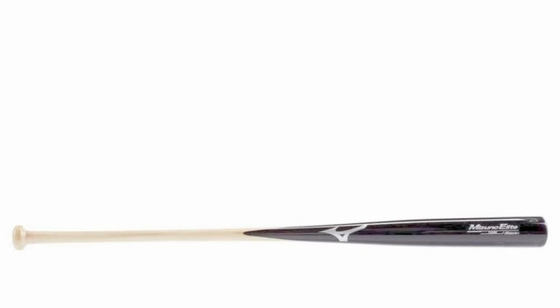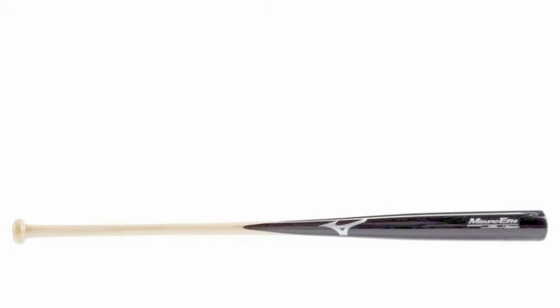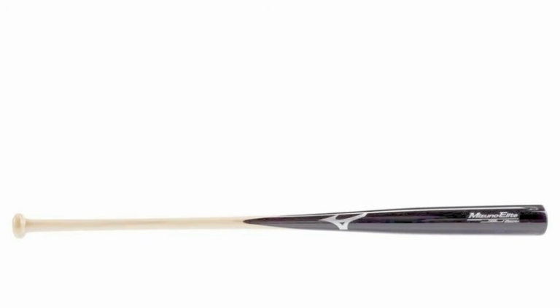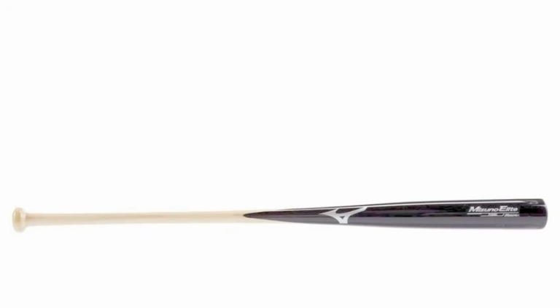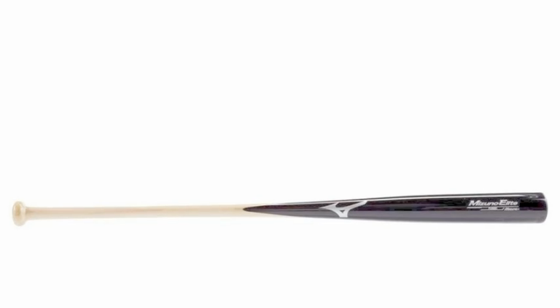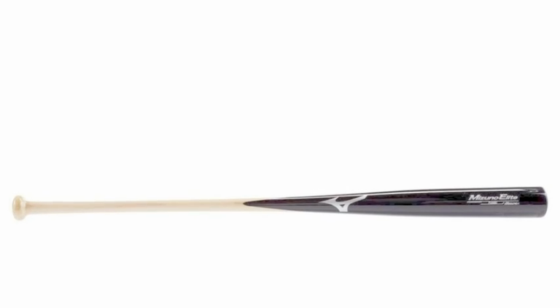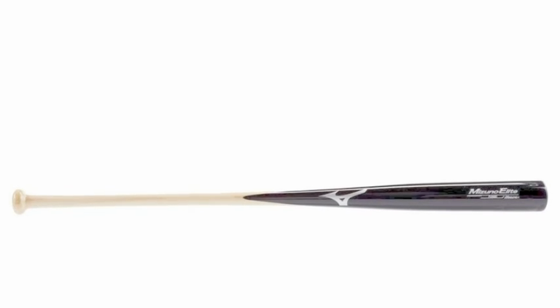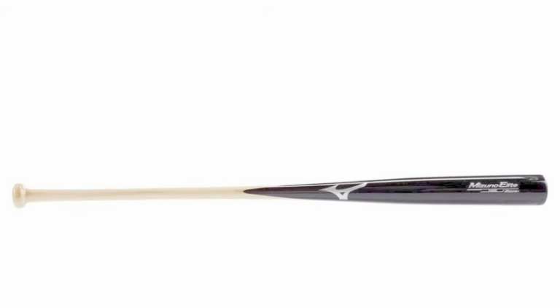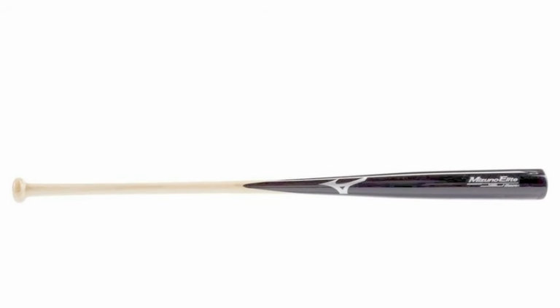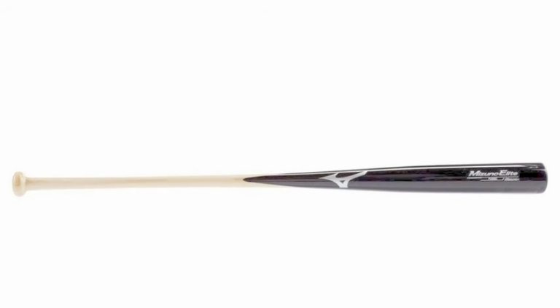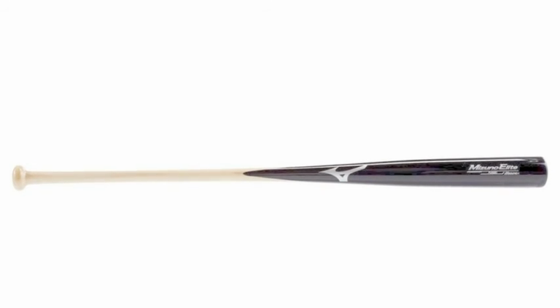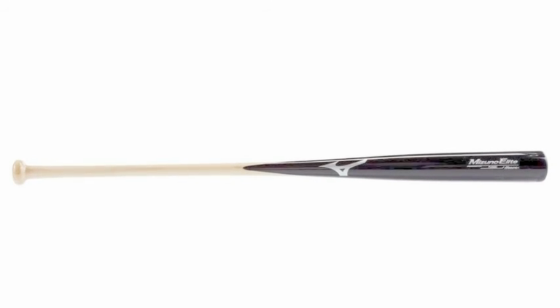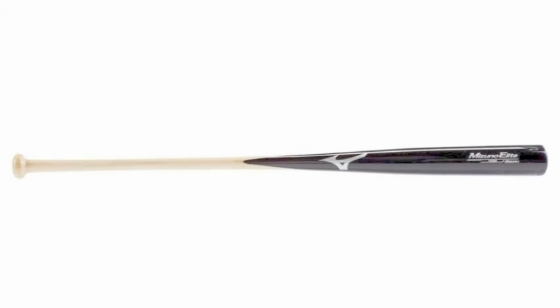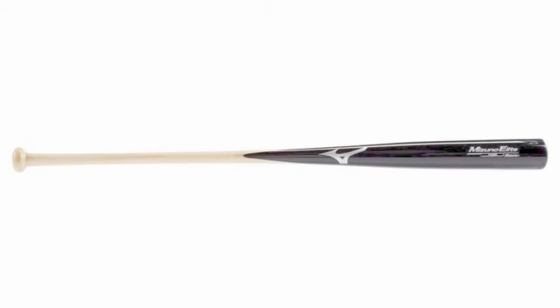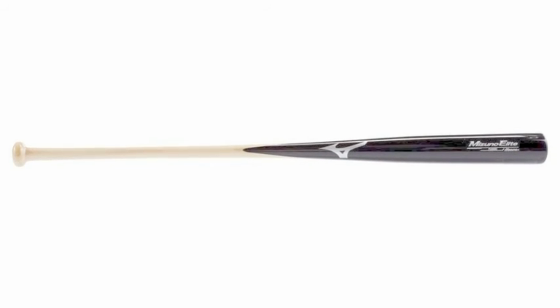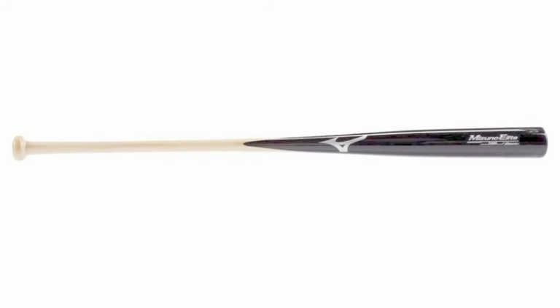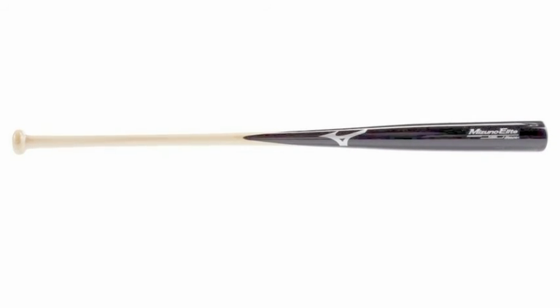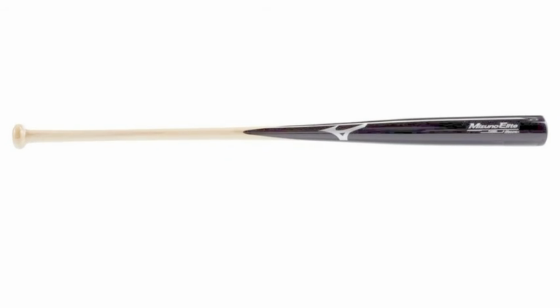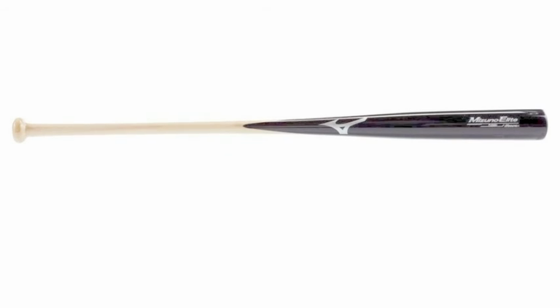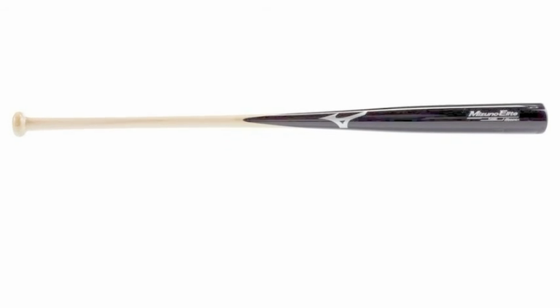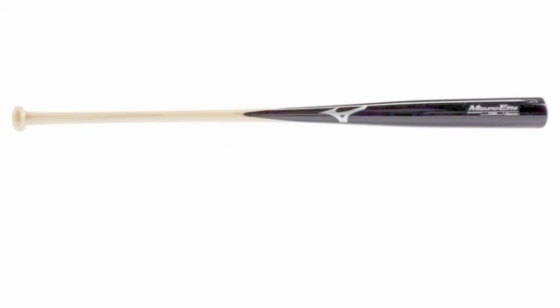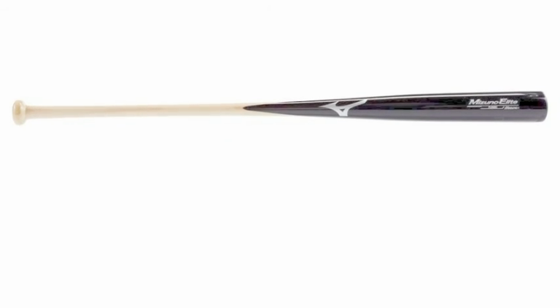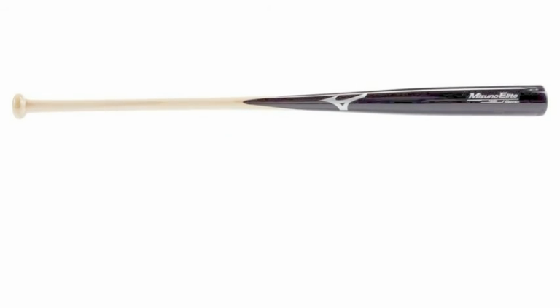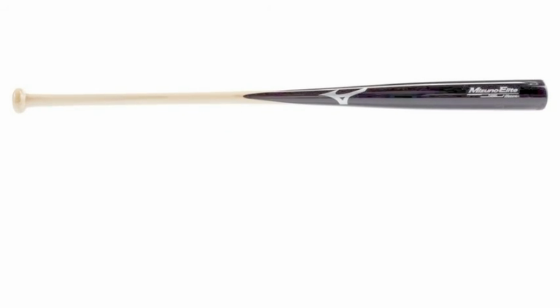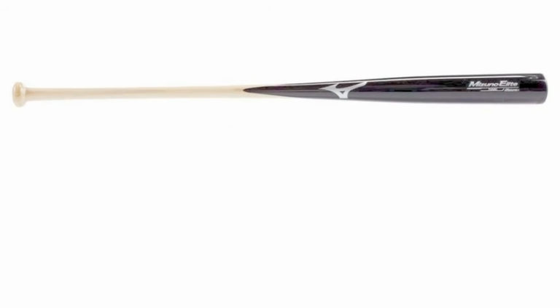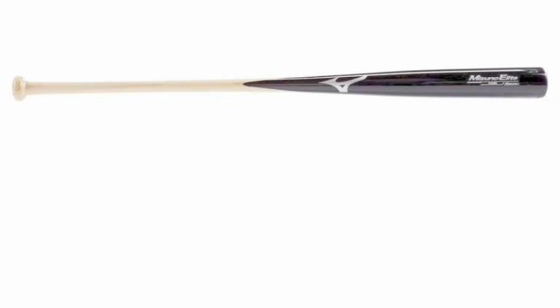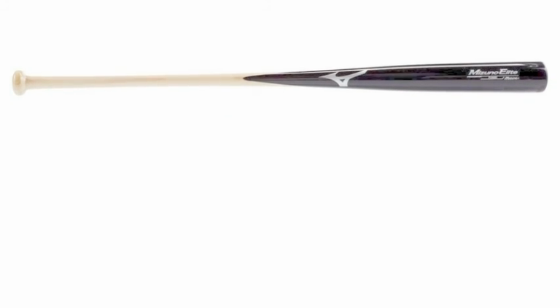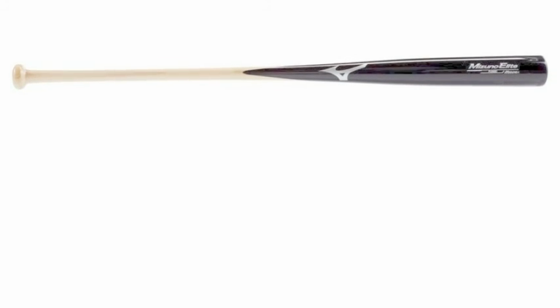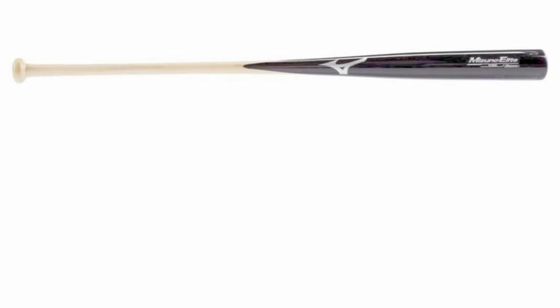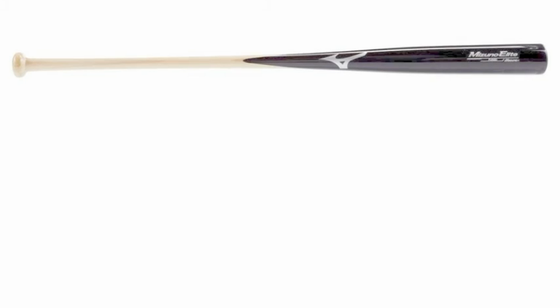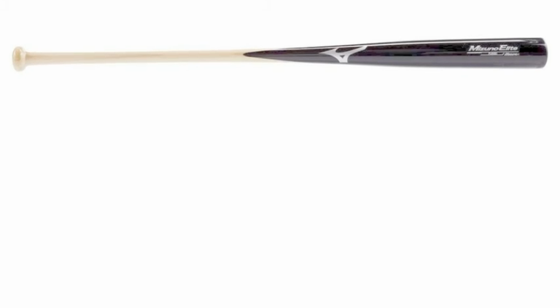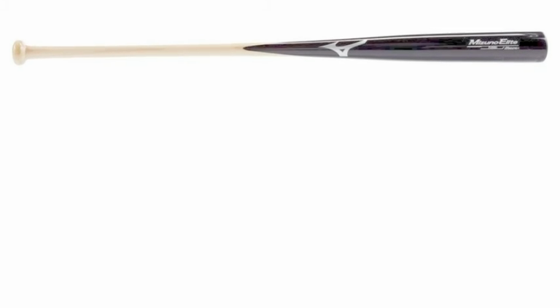The Mizuno Elite Enfield Fungo Bat is made up of Chinese whitewood composite, giving you some added pop for those high fly balls and hard grounders. The Mizuno Elite Enfield Fungo Bat will help you run a smooth practice.